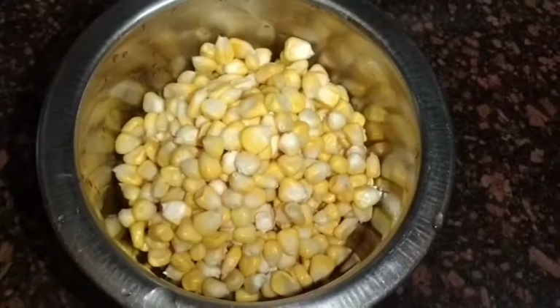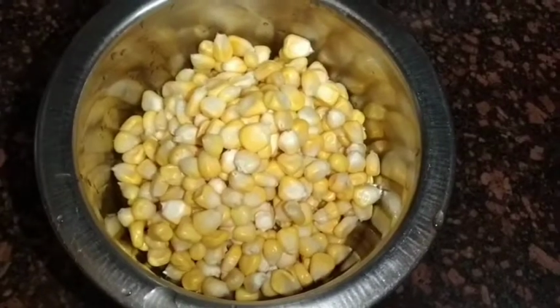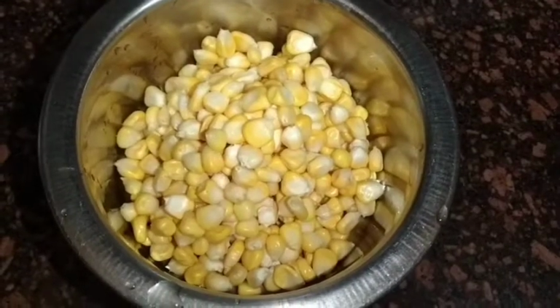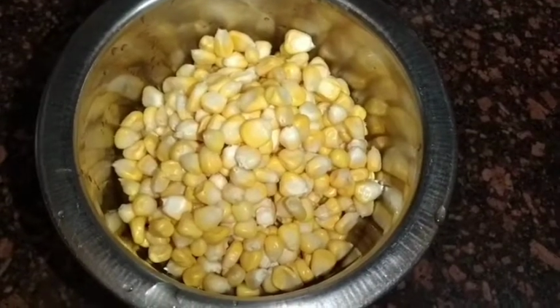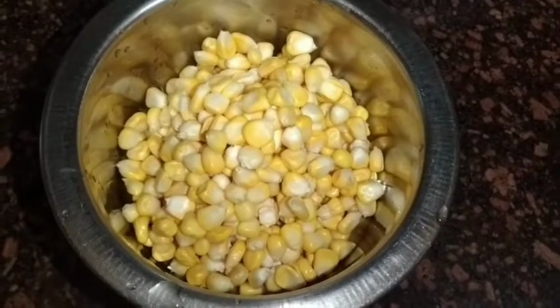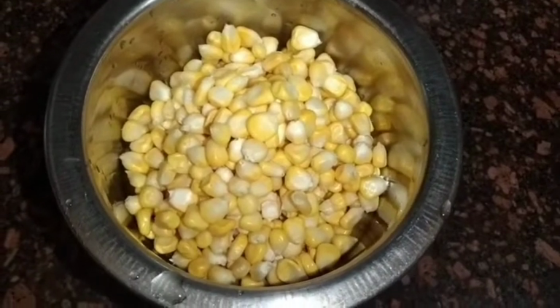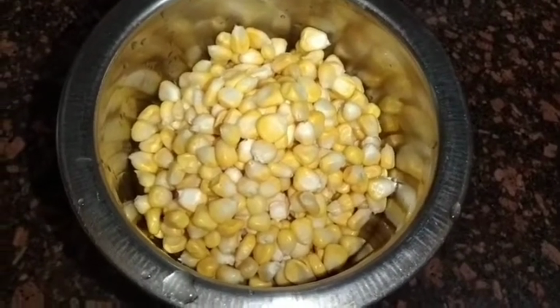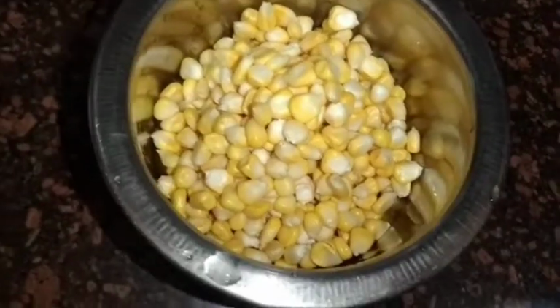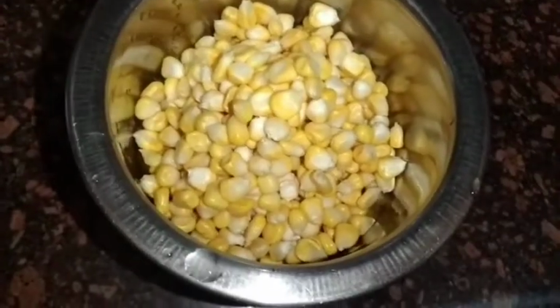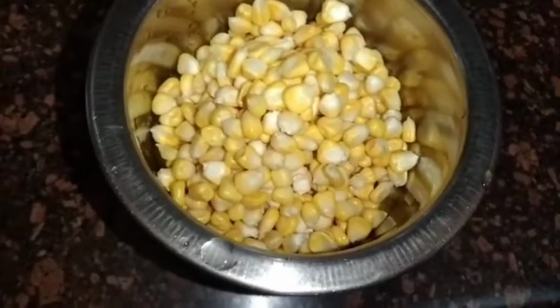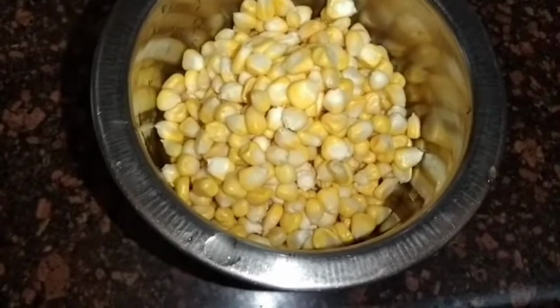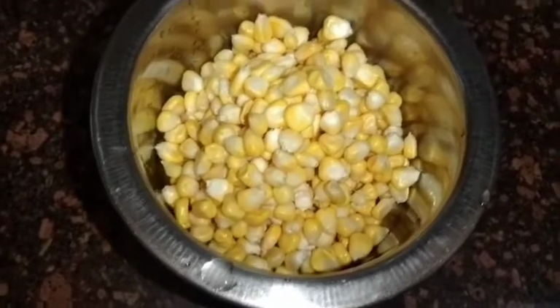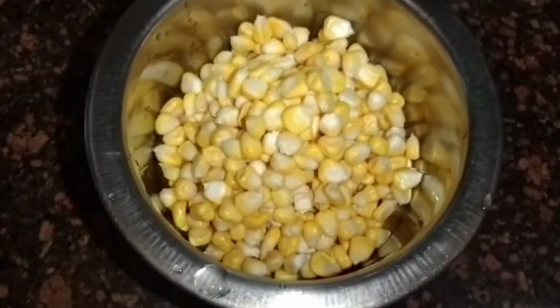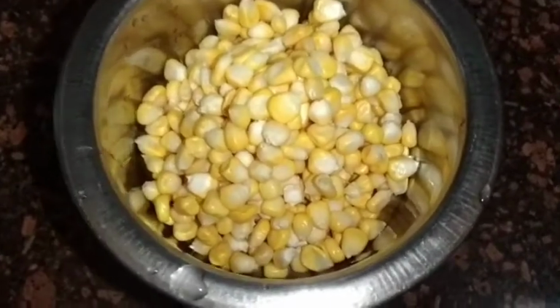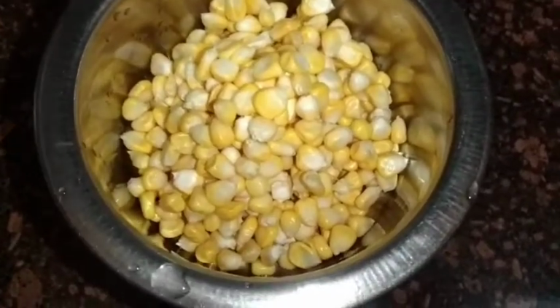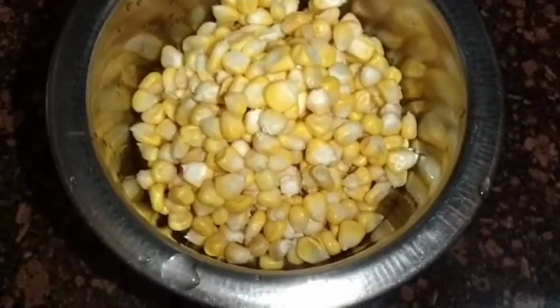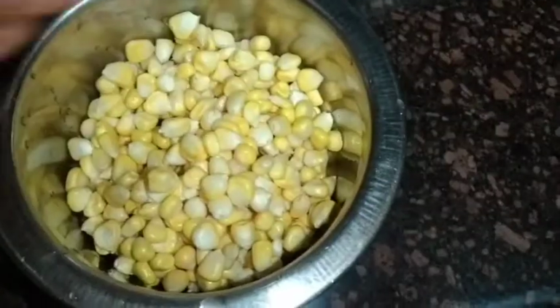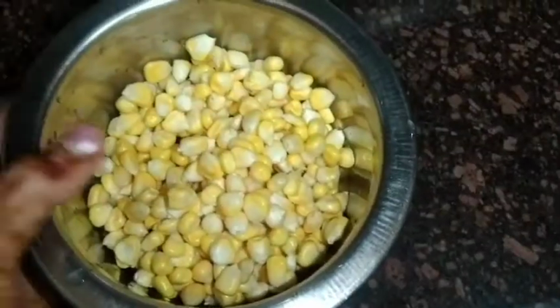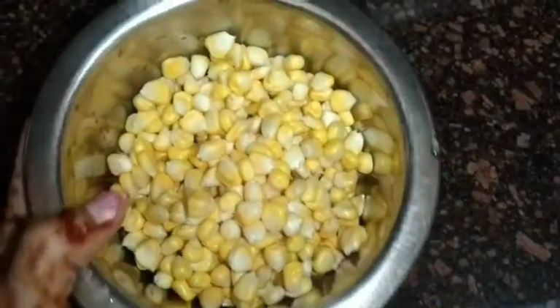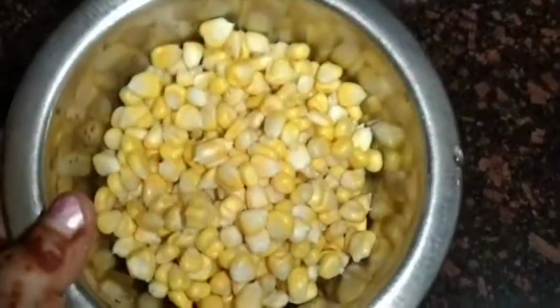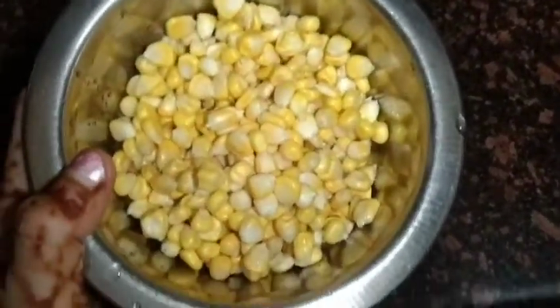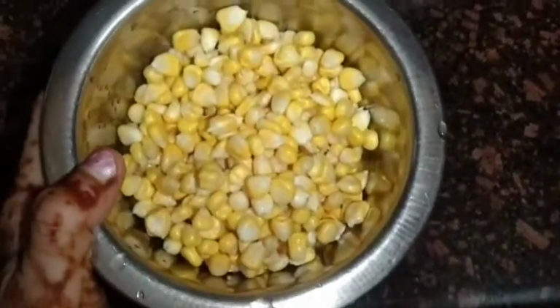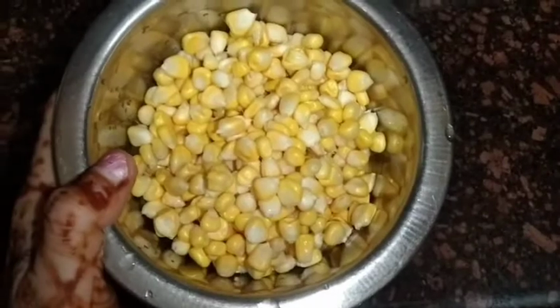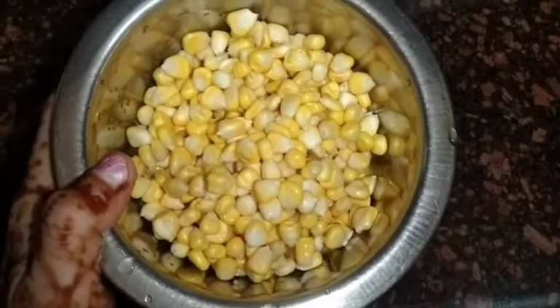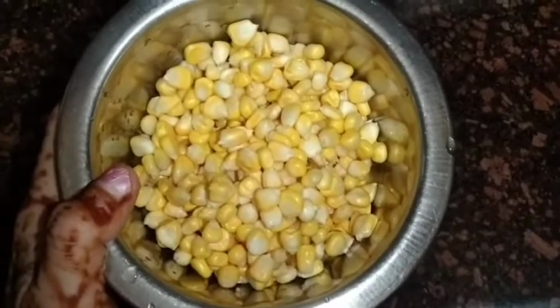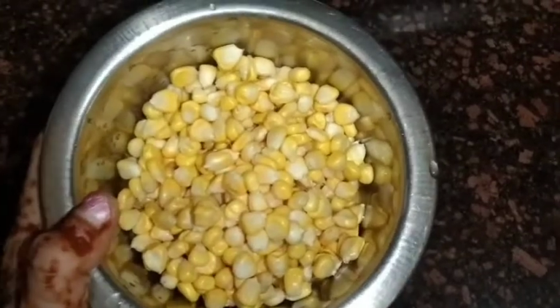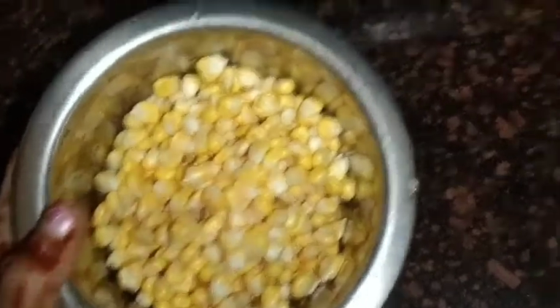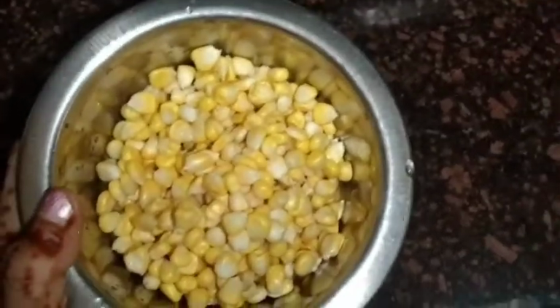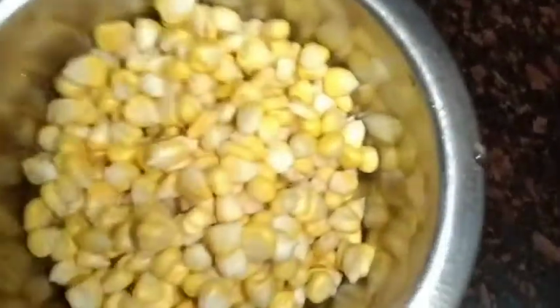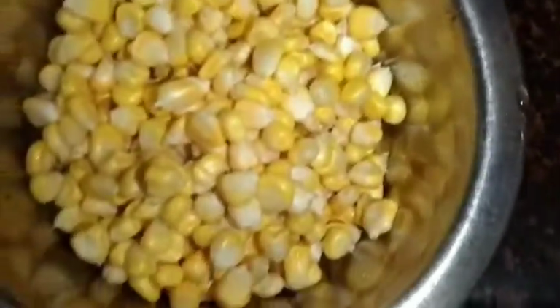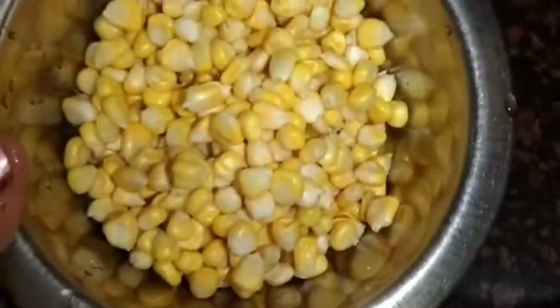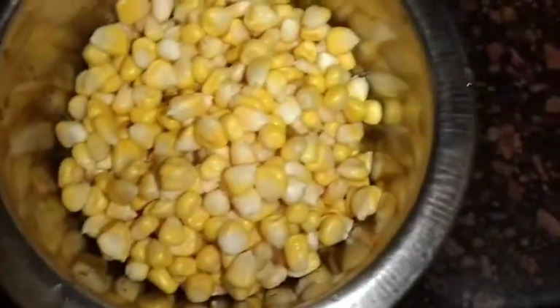Hello guys, welcome back to my YouTube channel. Today I am sharing a very amazing snack recipe. Today we are making a very tasty butter sweet corn recipe.